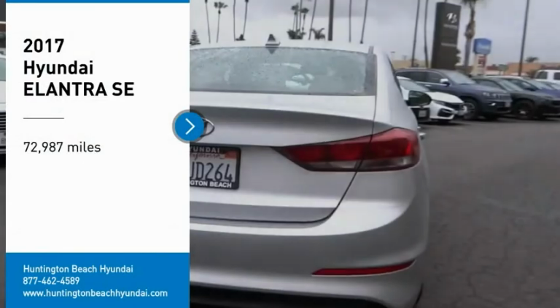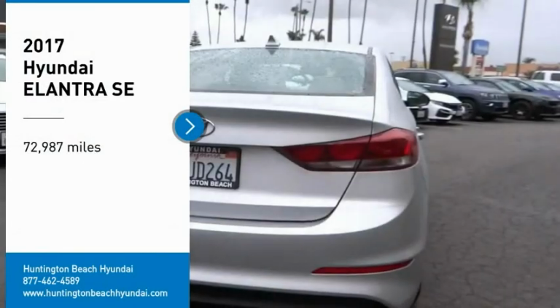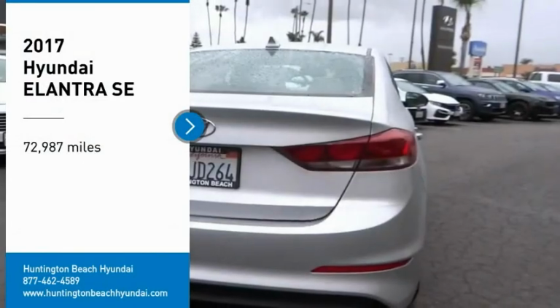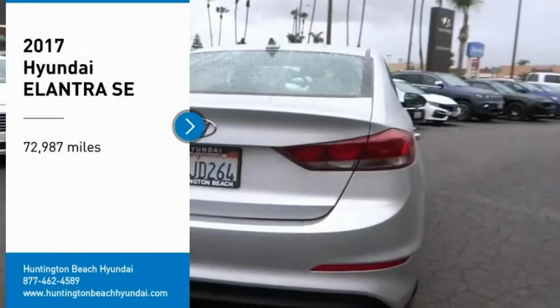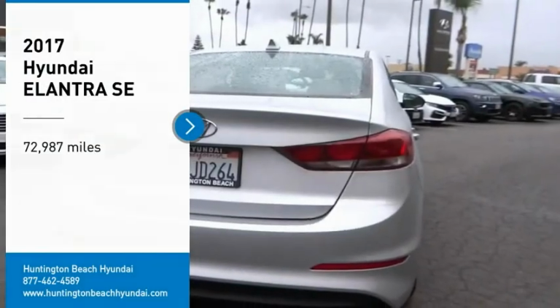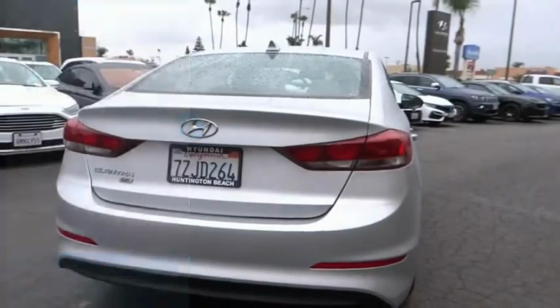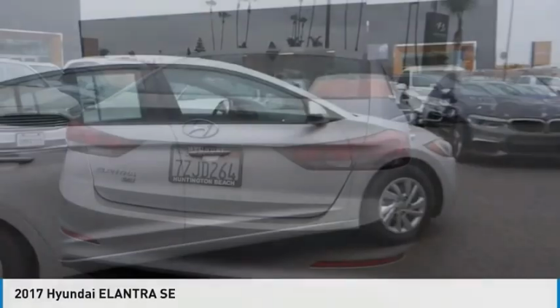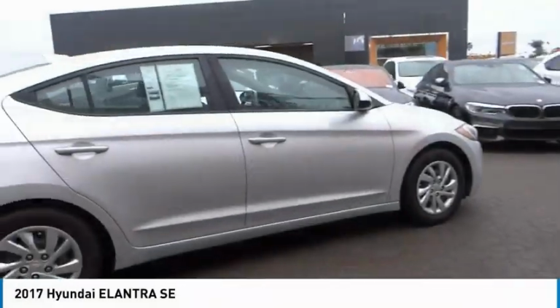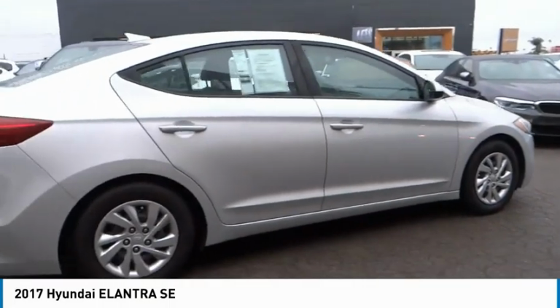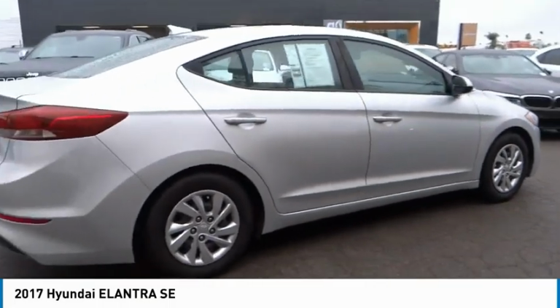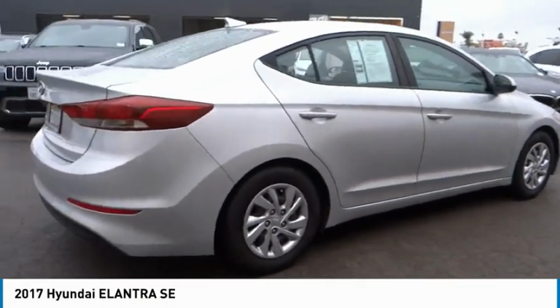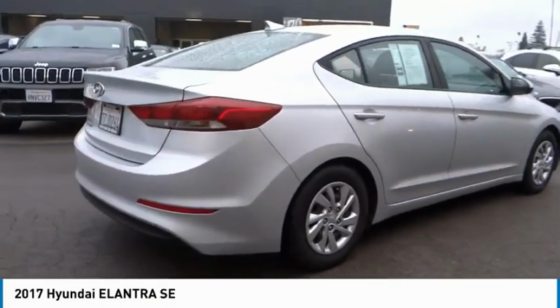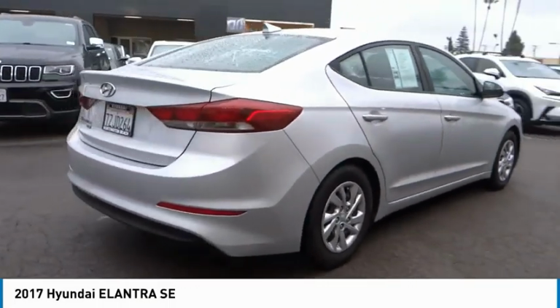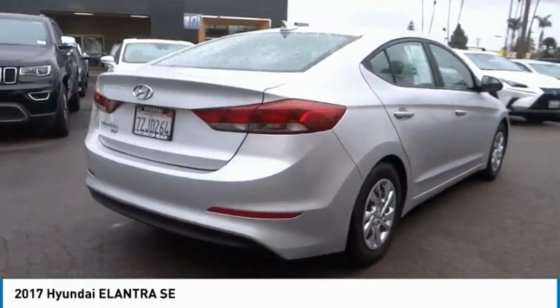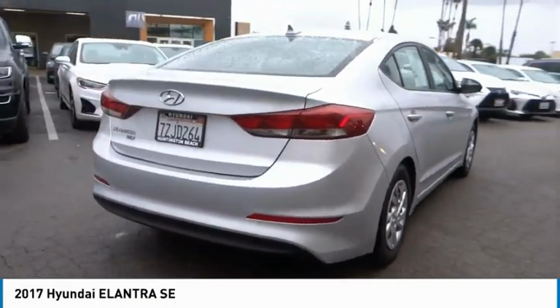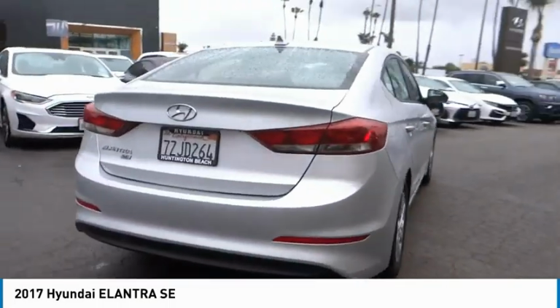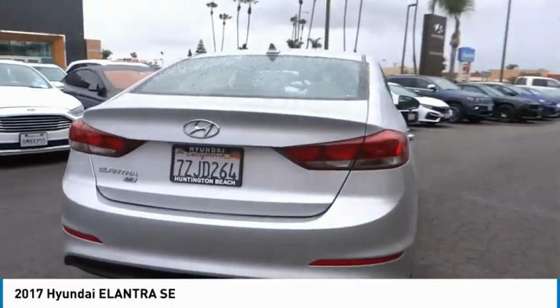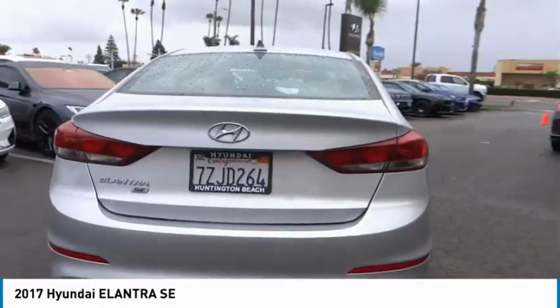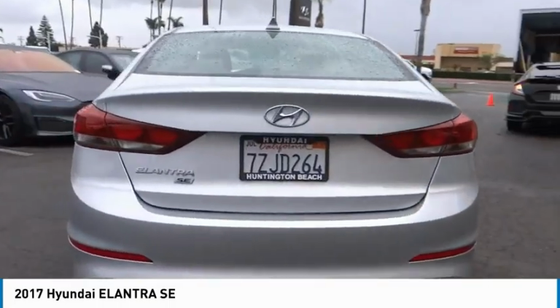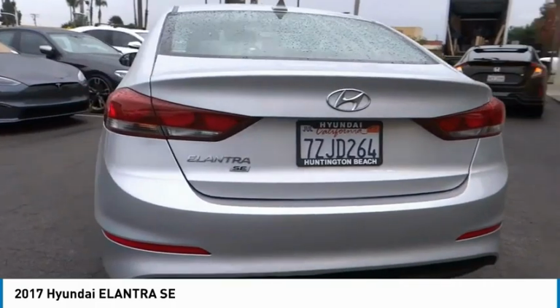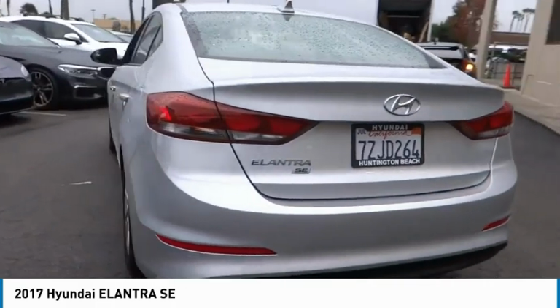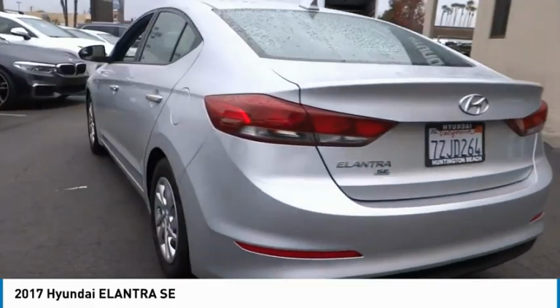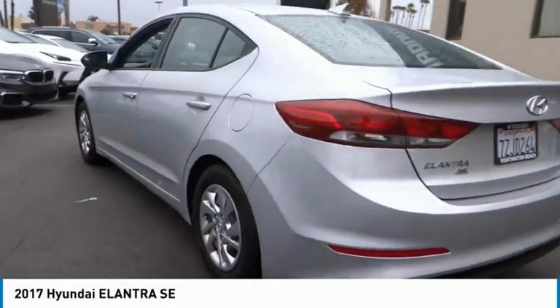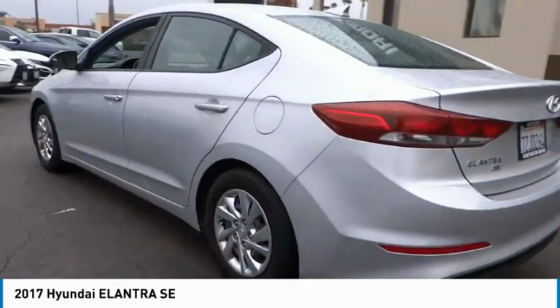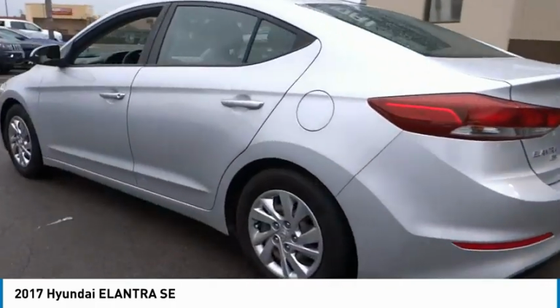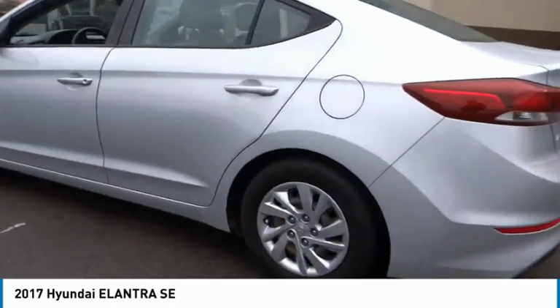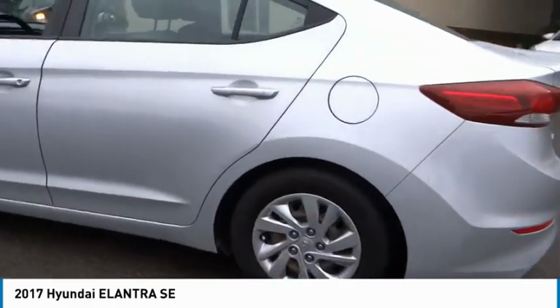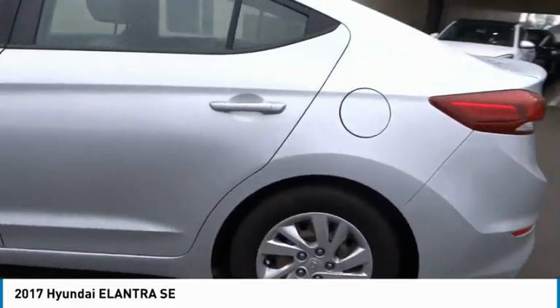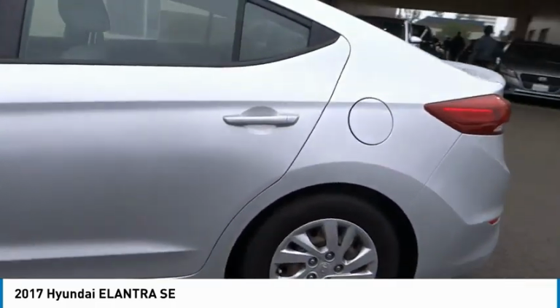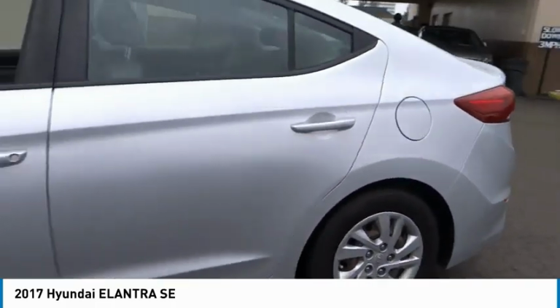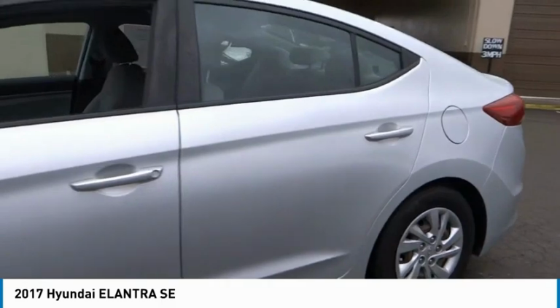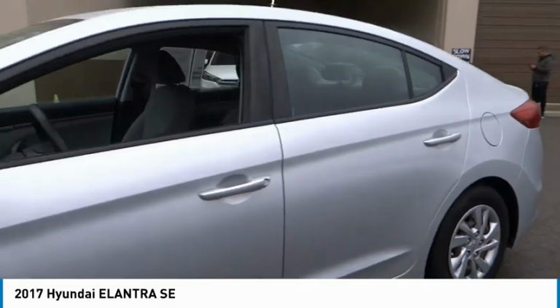Stop by and take a look at the 2017 Elantra. The Elantra boasts the most interior room in its class and gets an exceptional 35 miles per gallon. With its luxurious standard features, the Elantra is an easy choice.